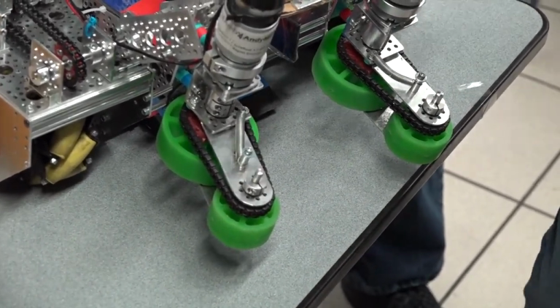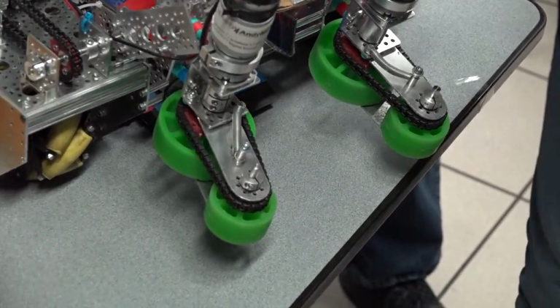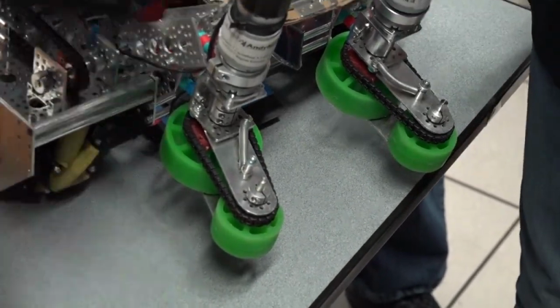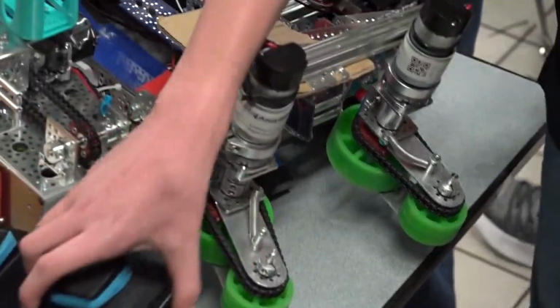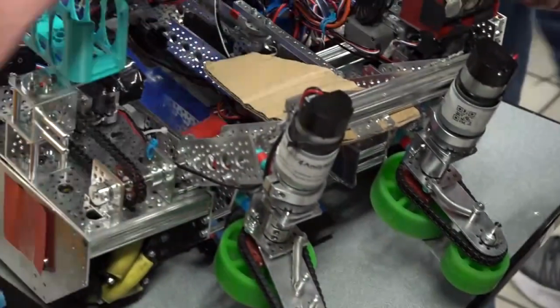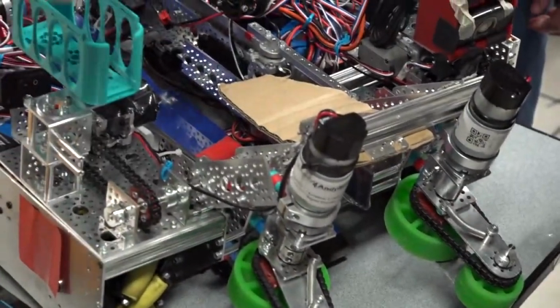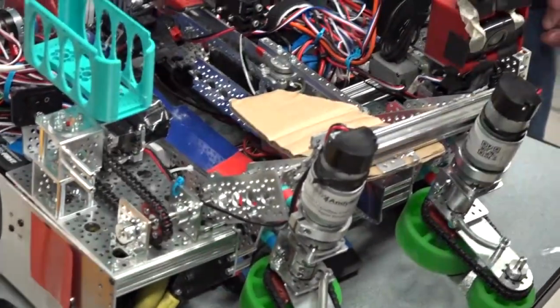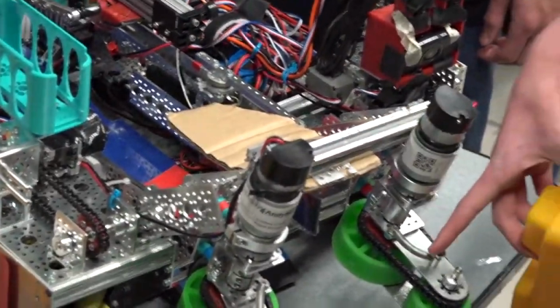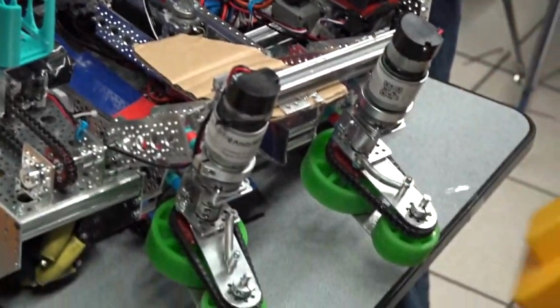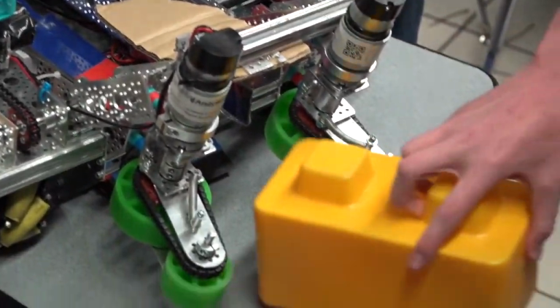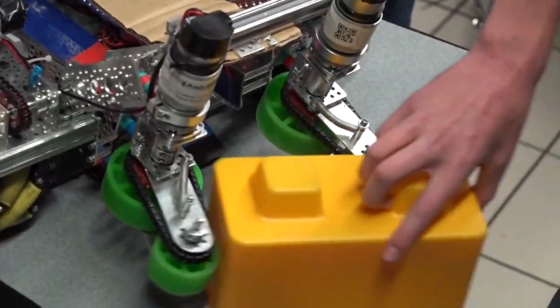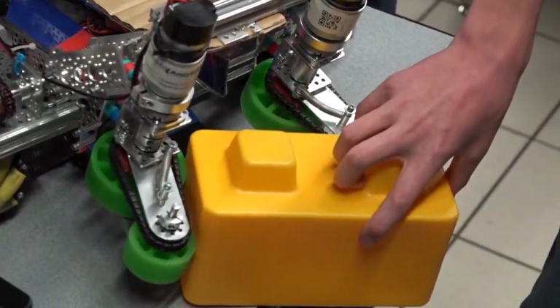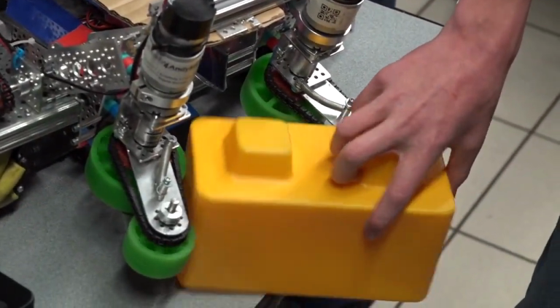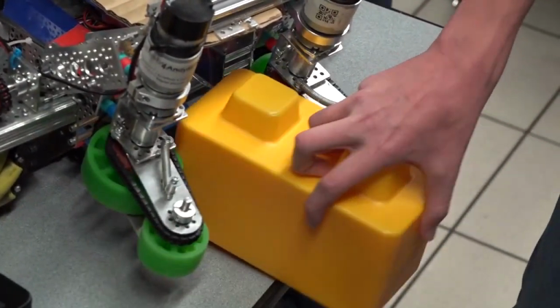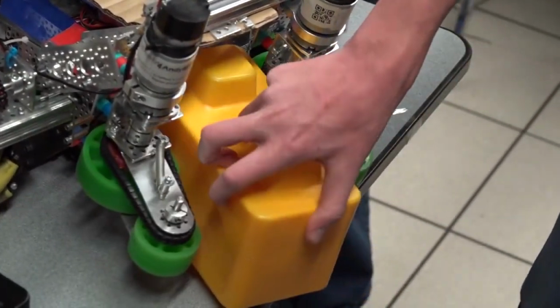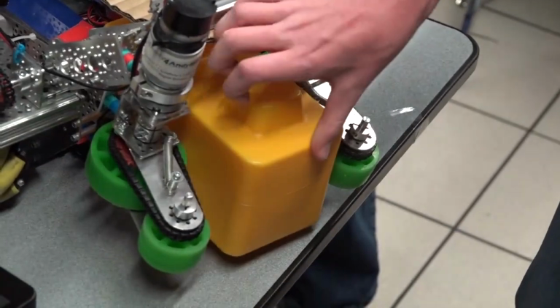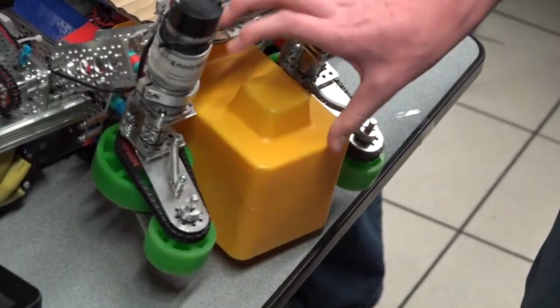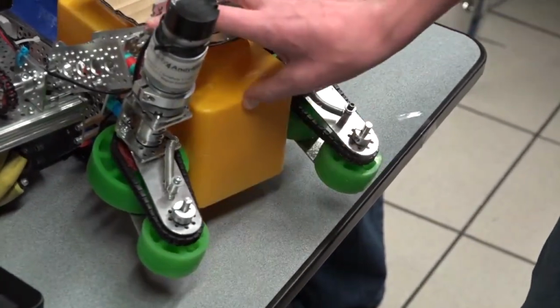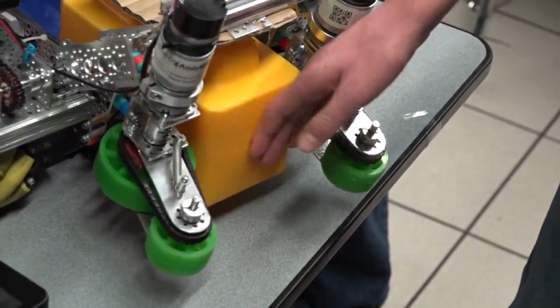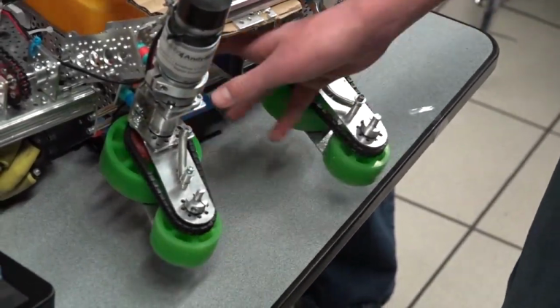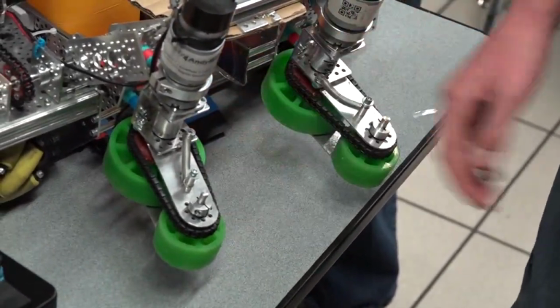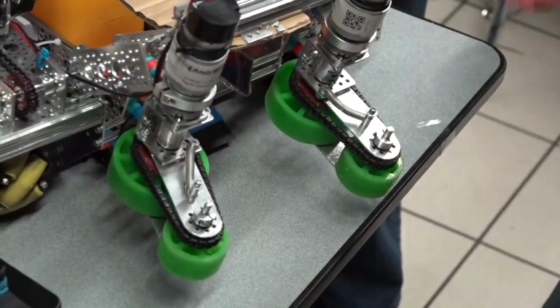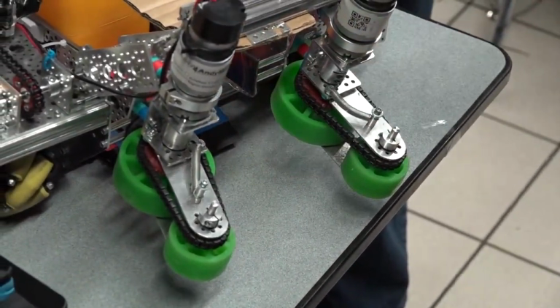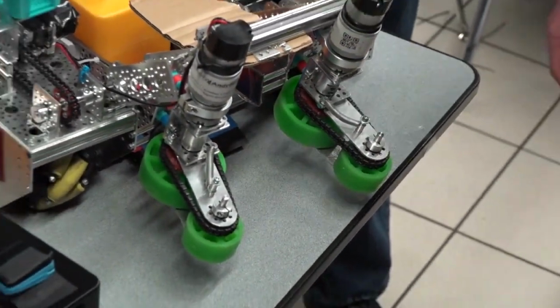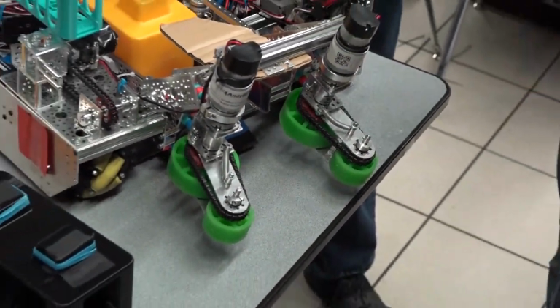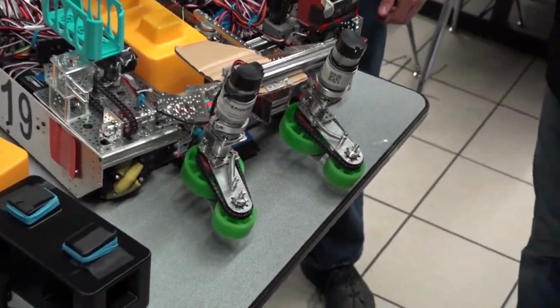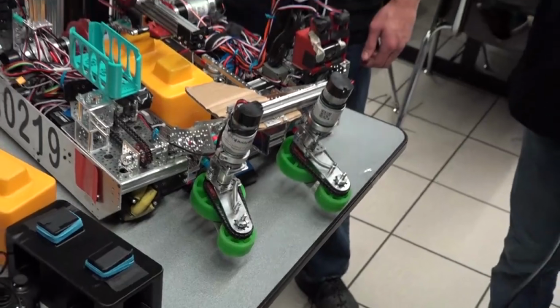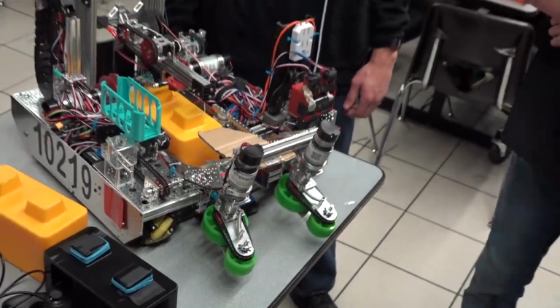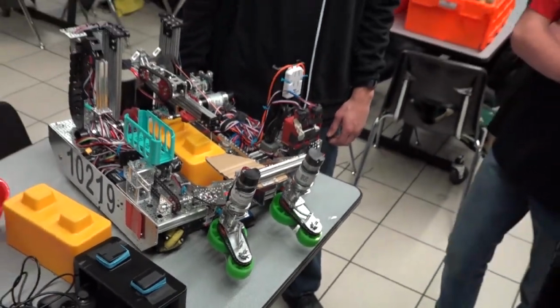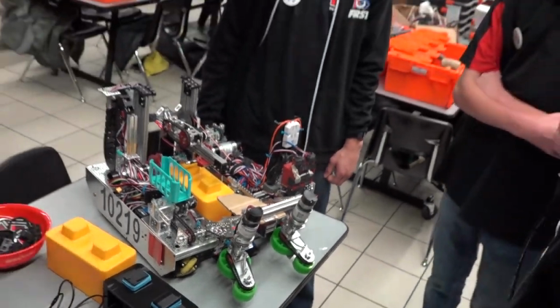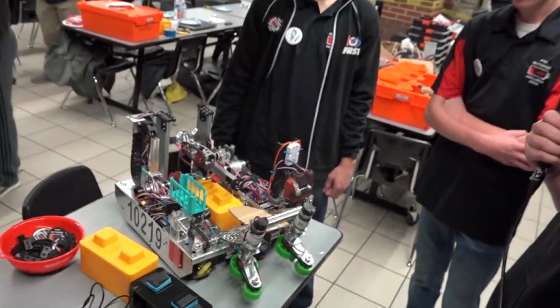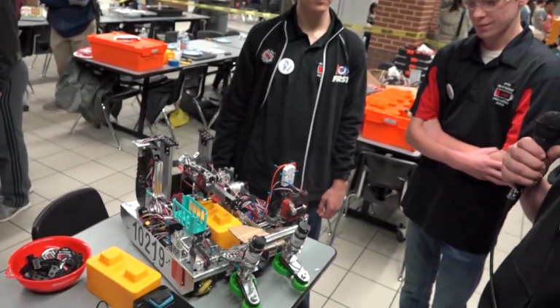One unique thing about our intake is the fact that we have springs on top so that we can actually intake the block from almost any angle possible. And it just goes in like that. That's really cool — I like that you called that the CNC sandwich.